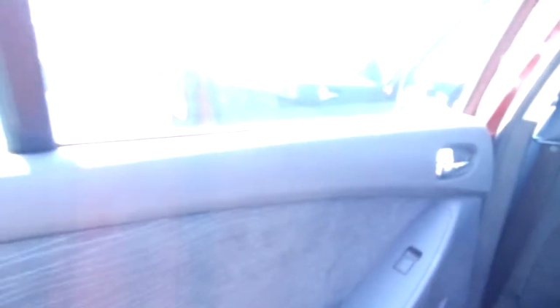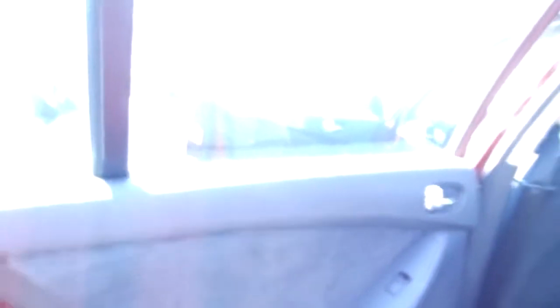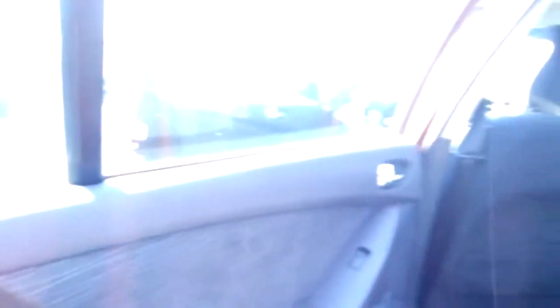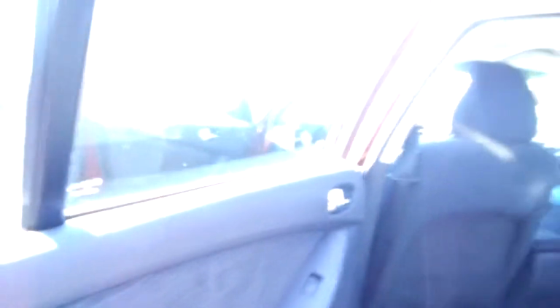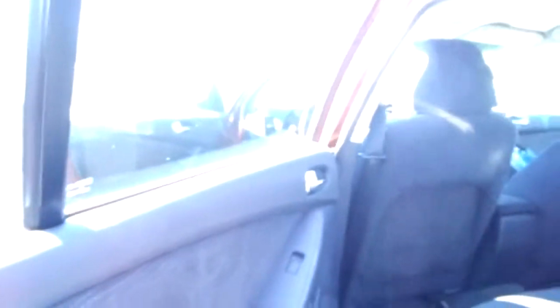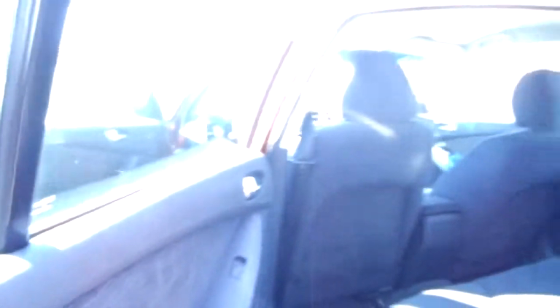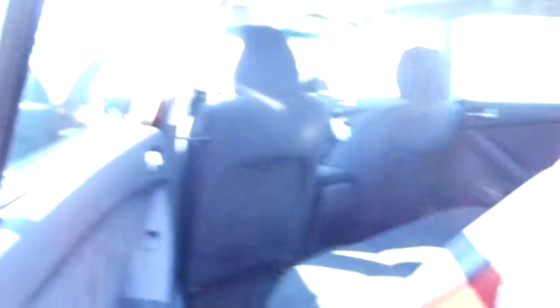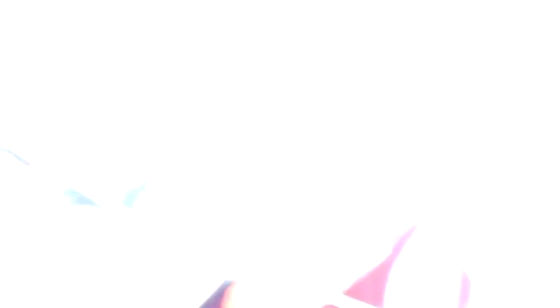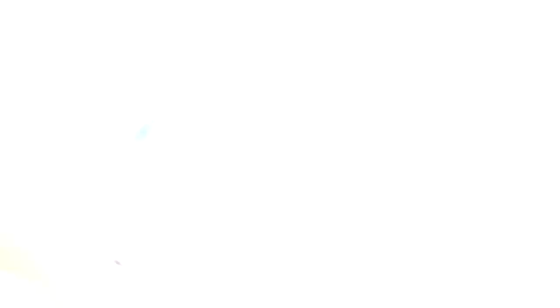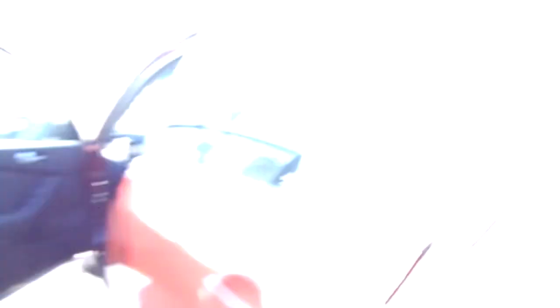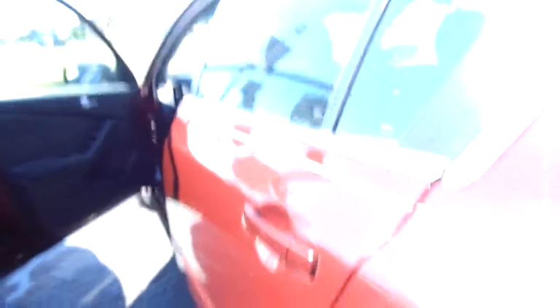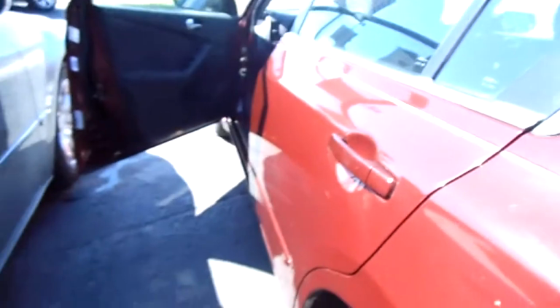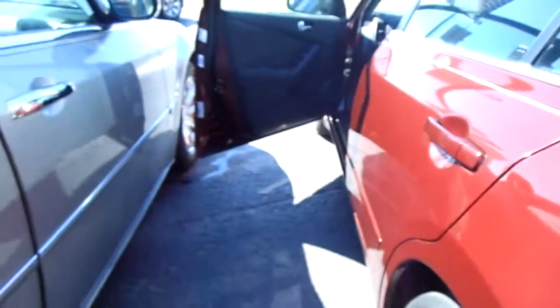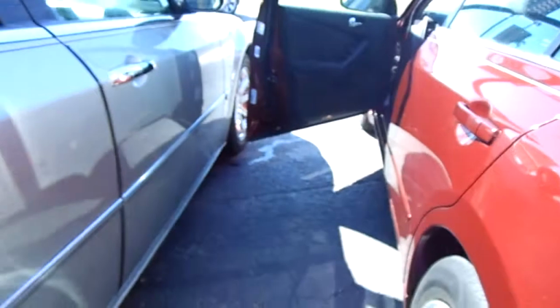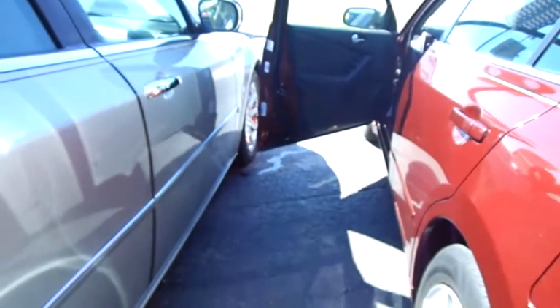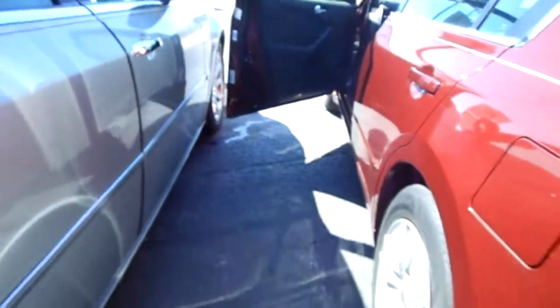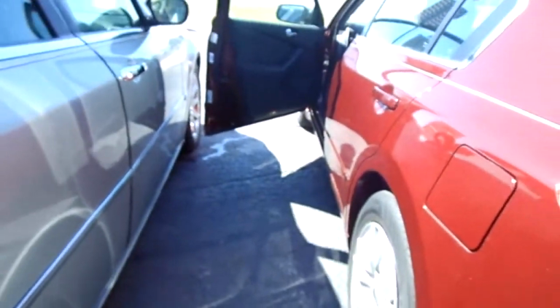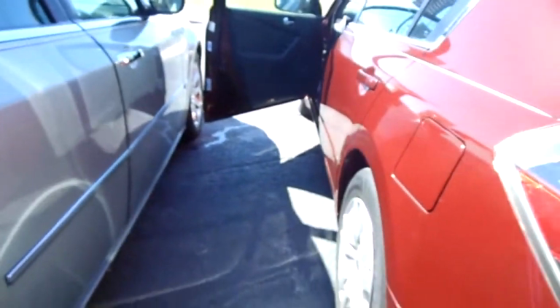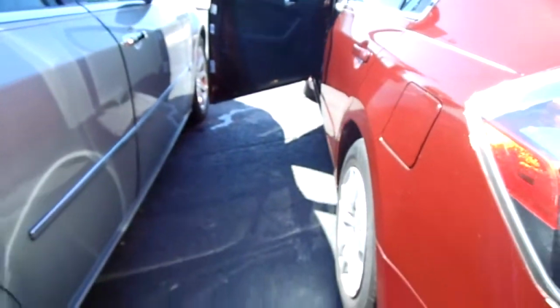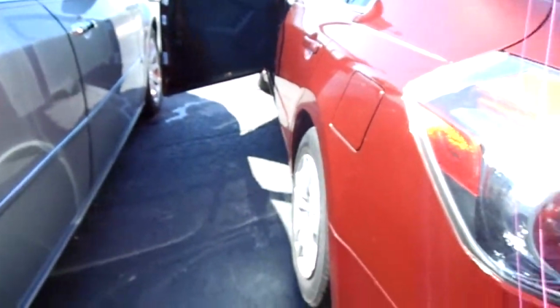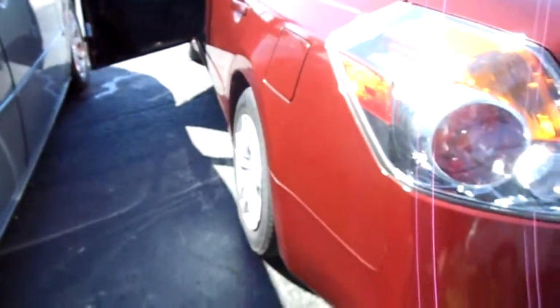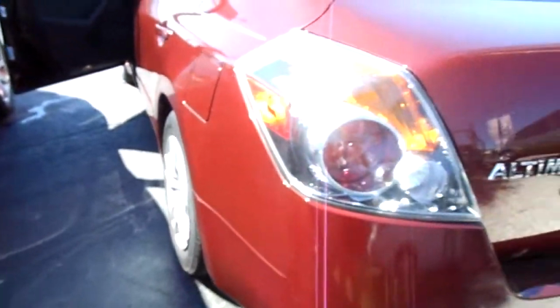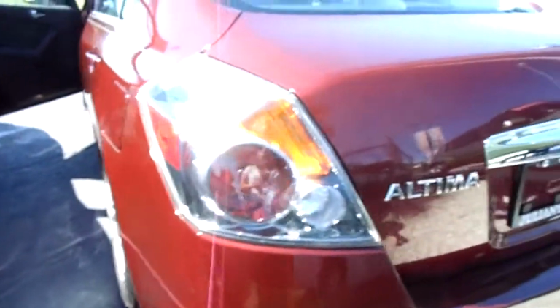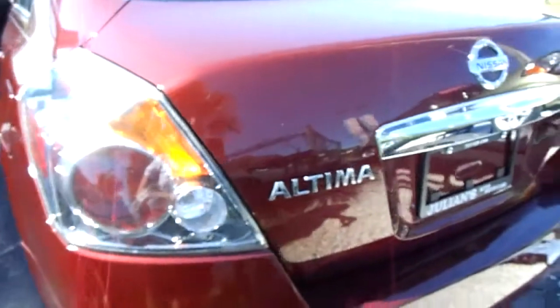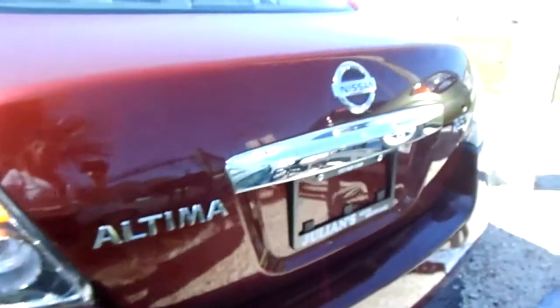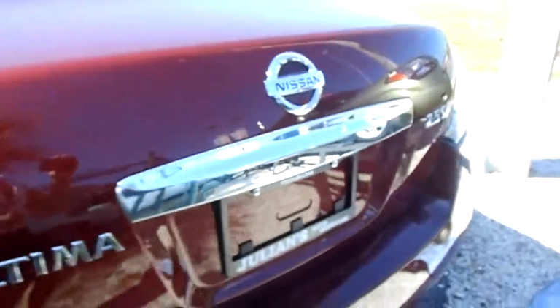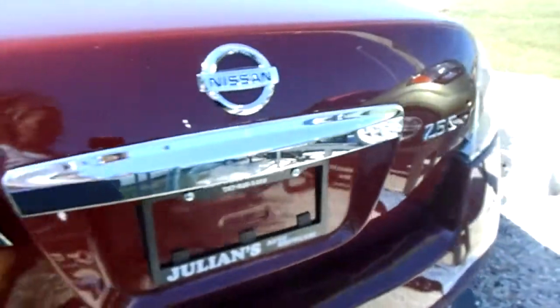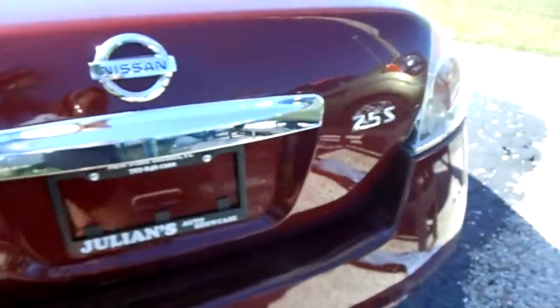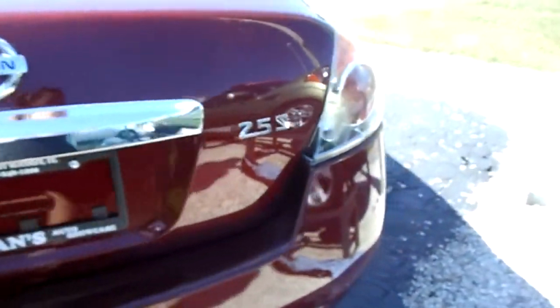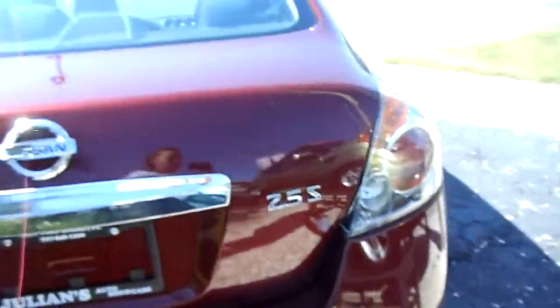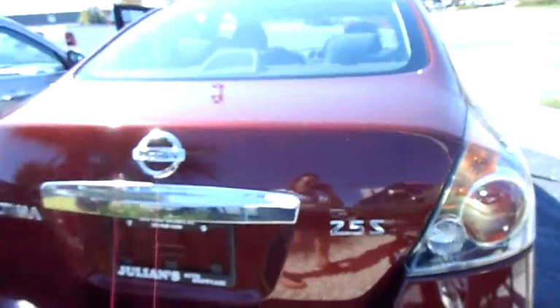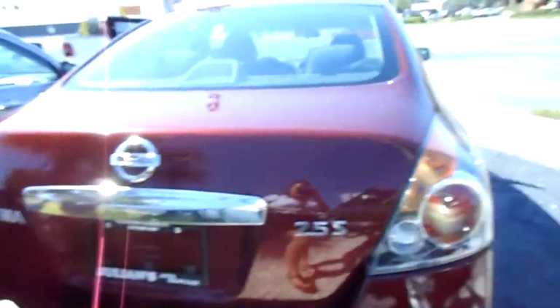It is power windows, doors, mirrors — basically power everything. It's got just over 57,000 miles, so it's got very low mileage.